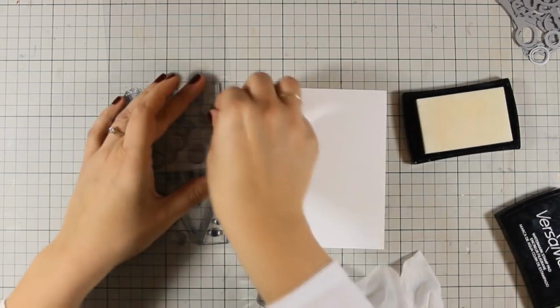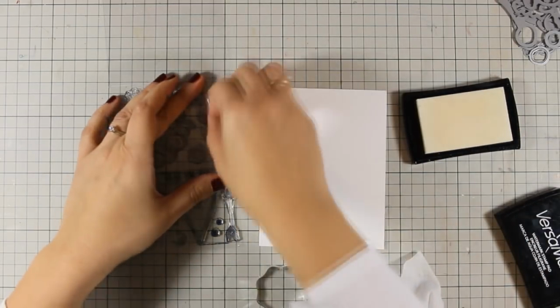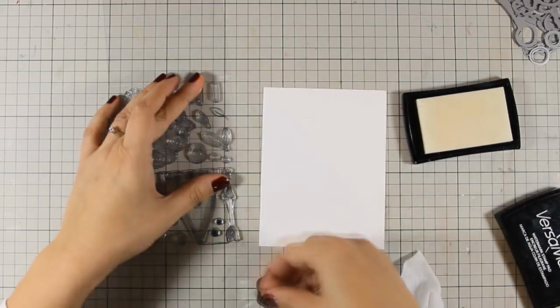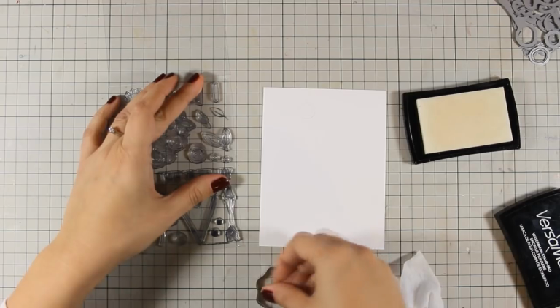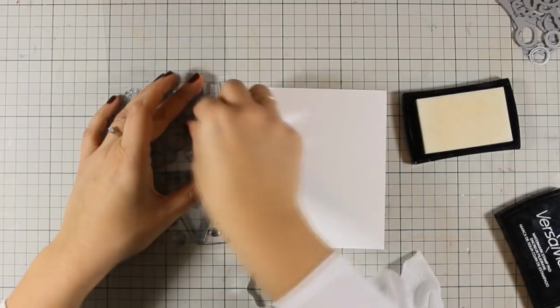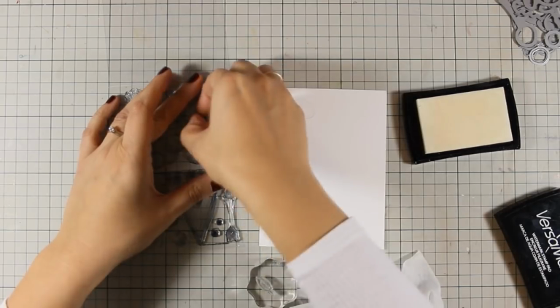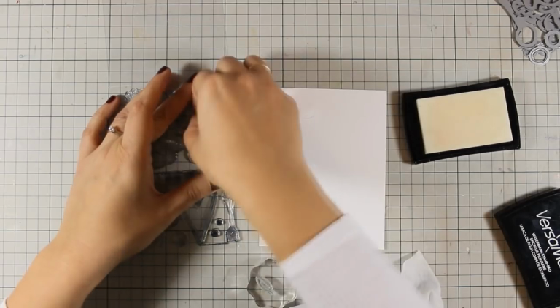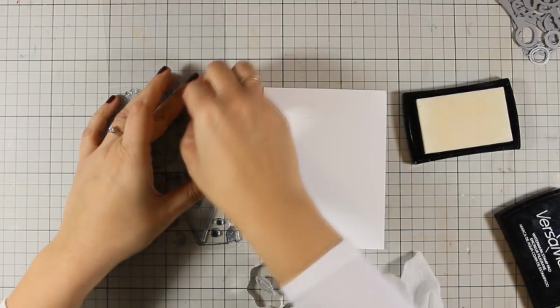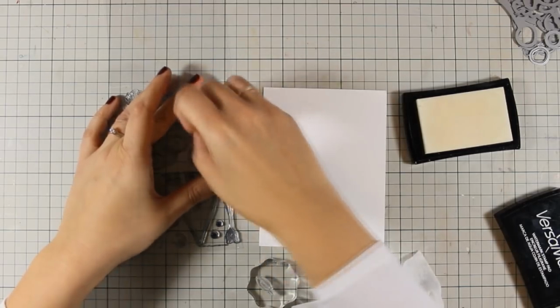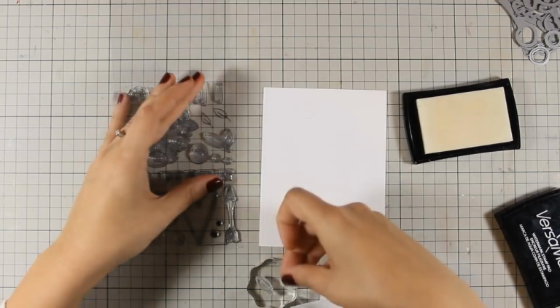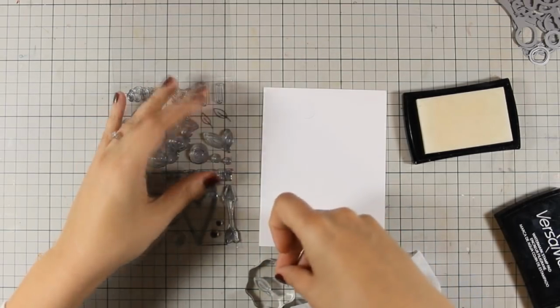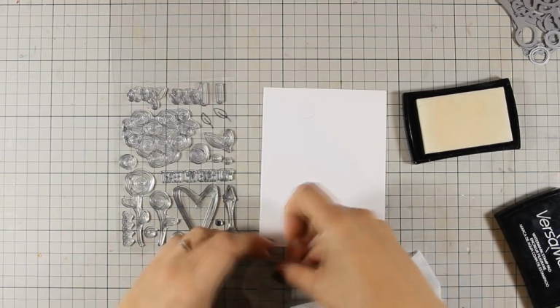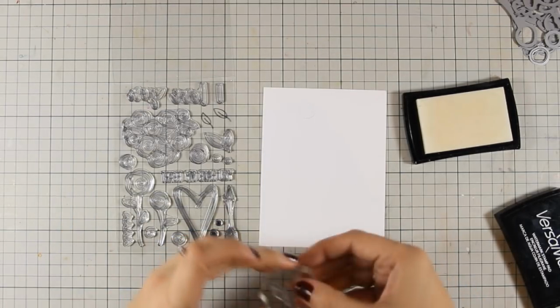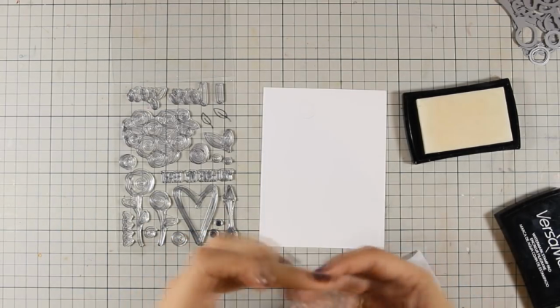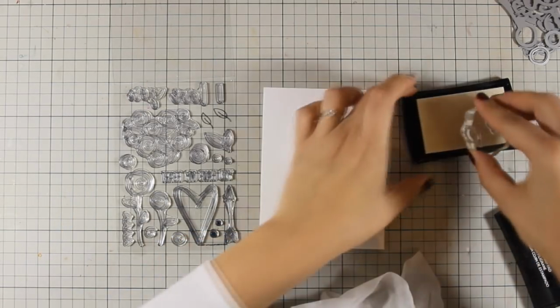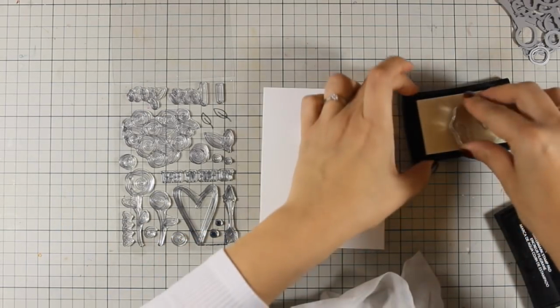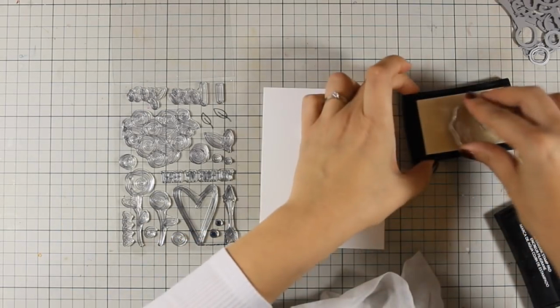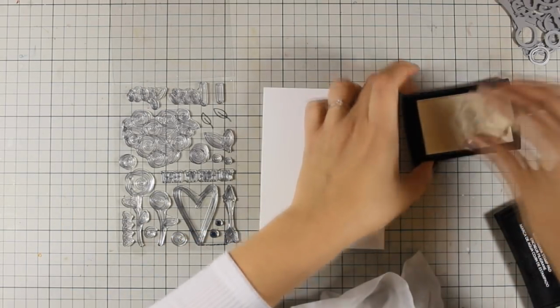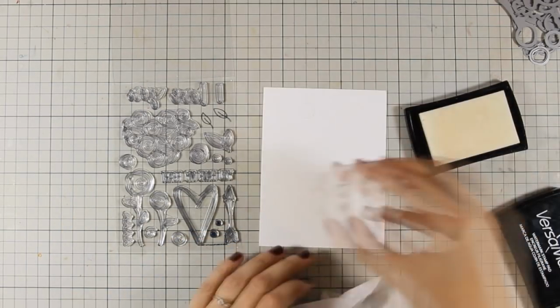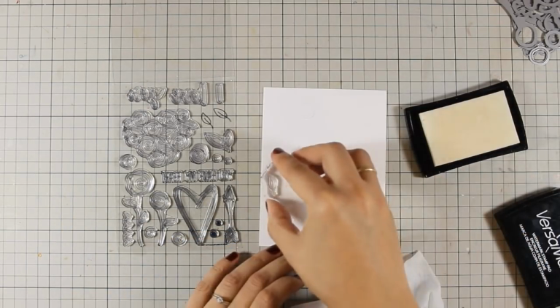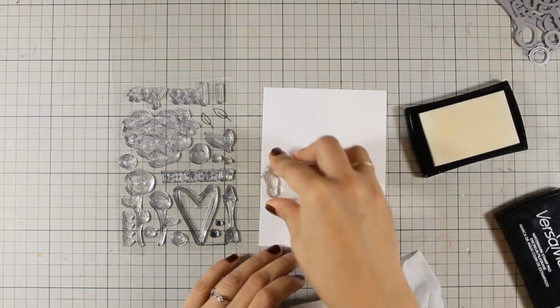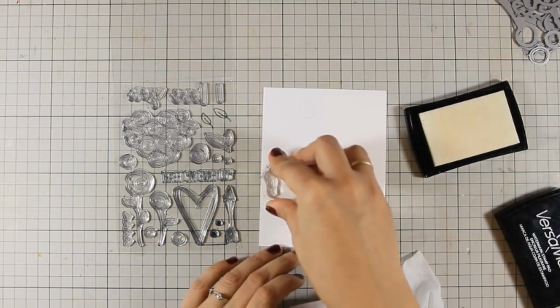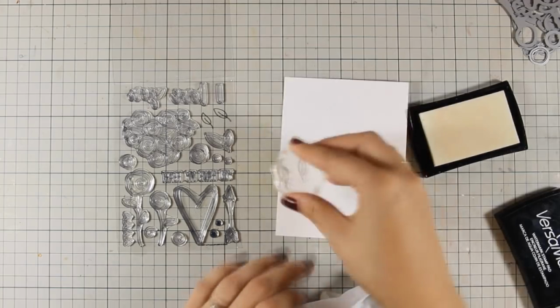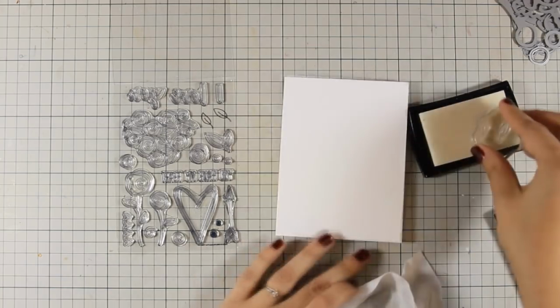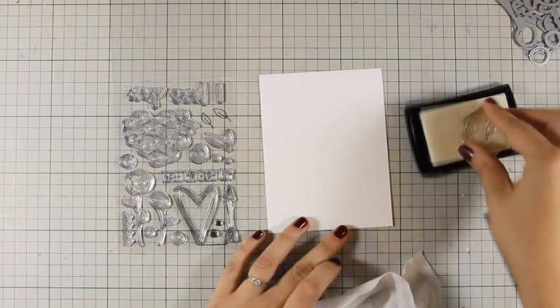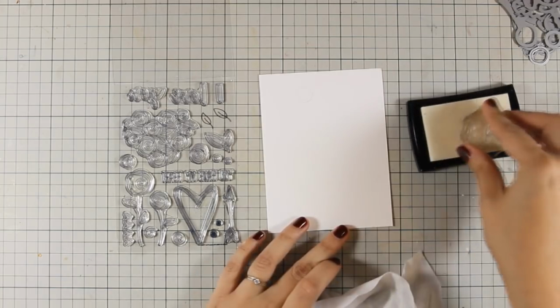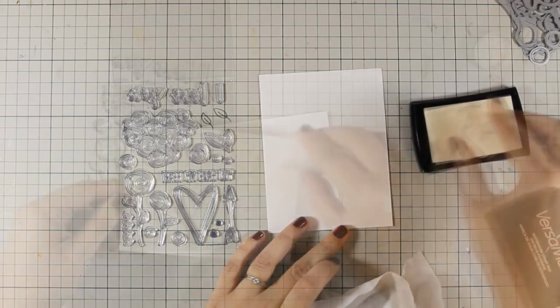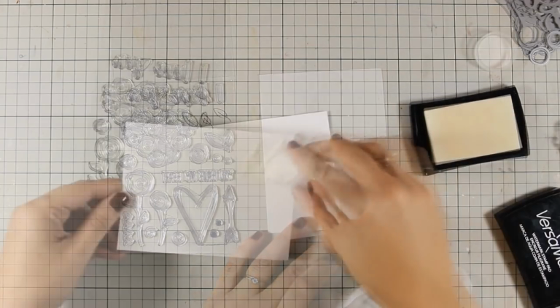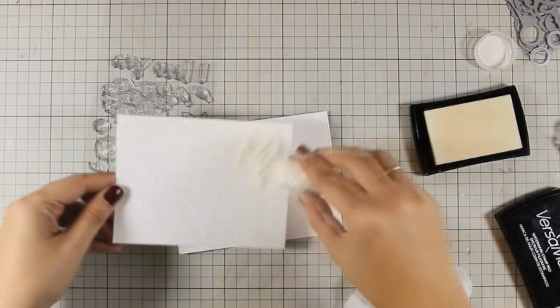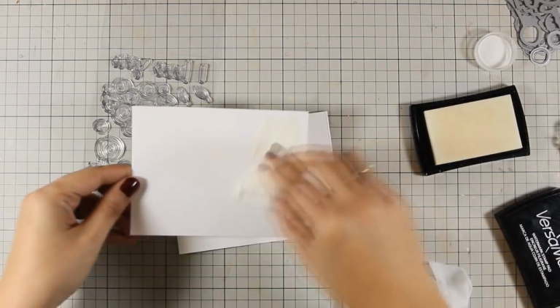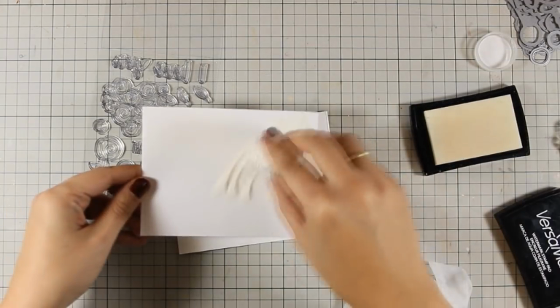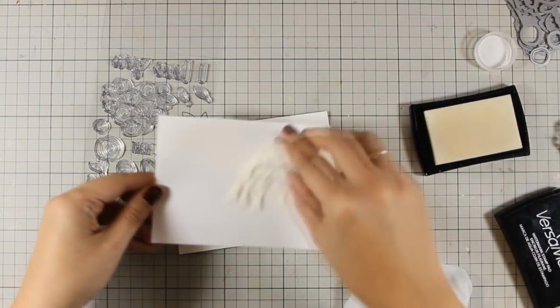Once I have stamped all the images I am going to apply my embossing powder and today I am using bright white embossing powder by WoW.